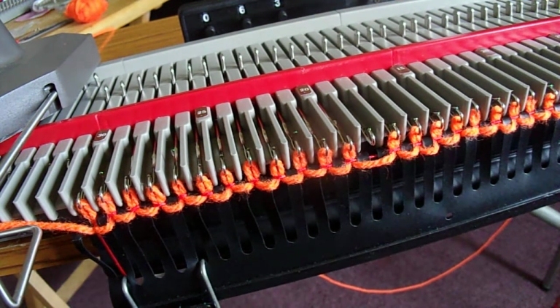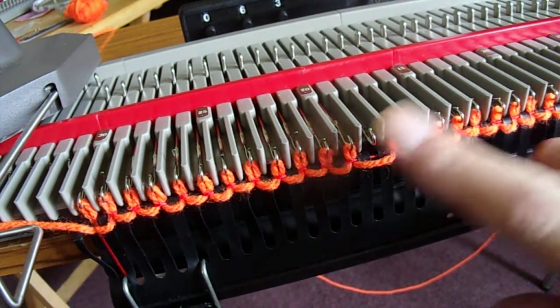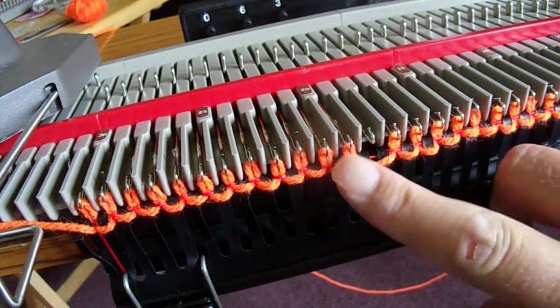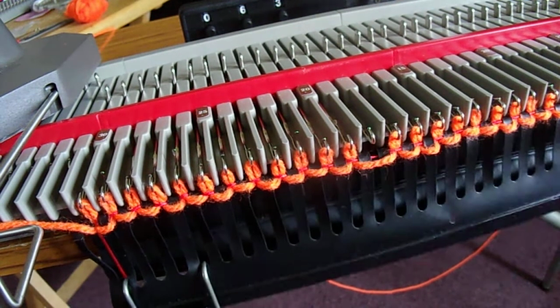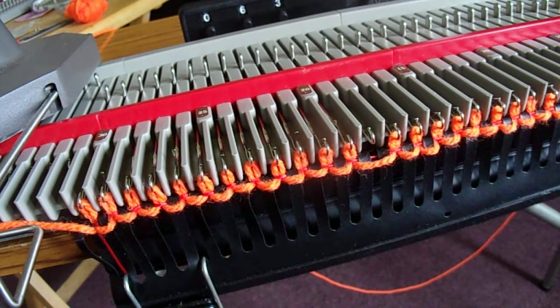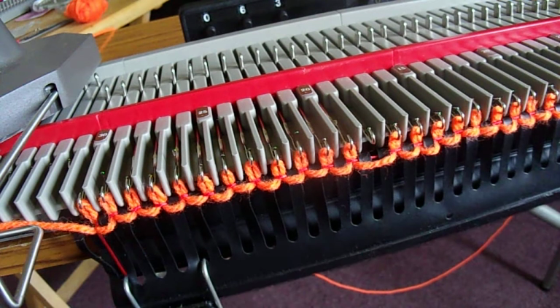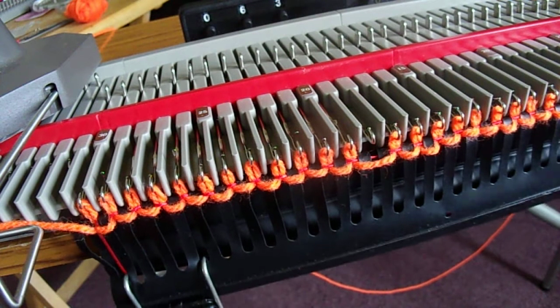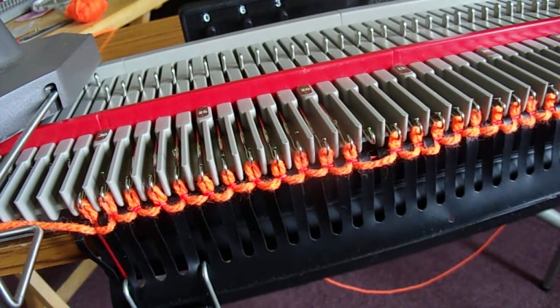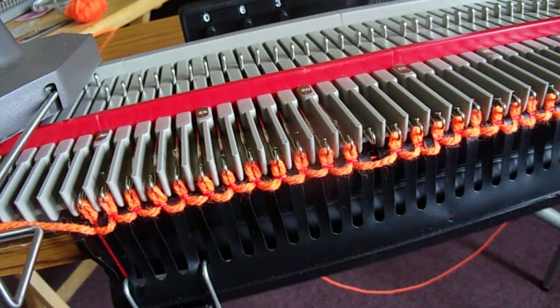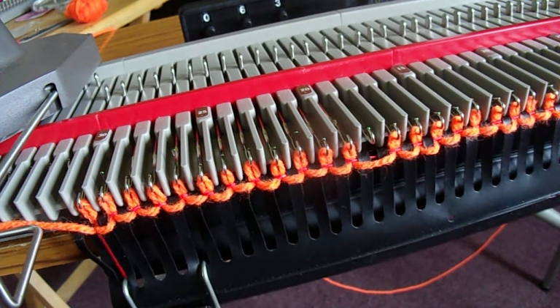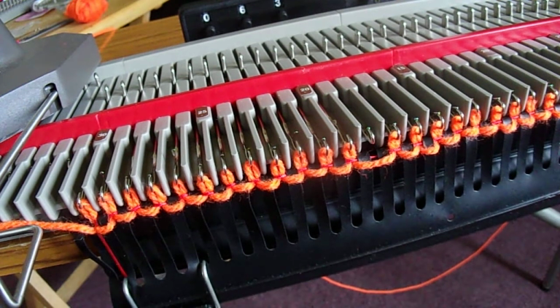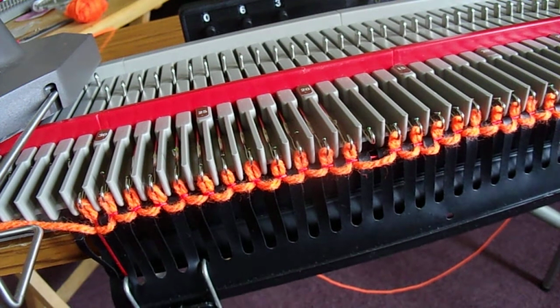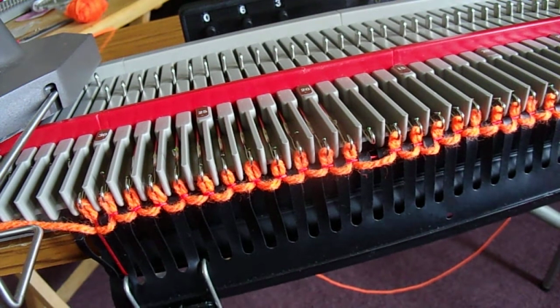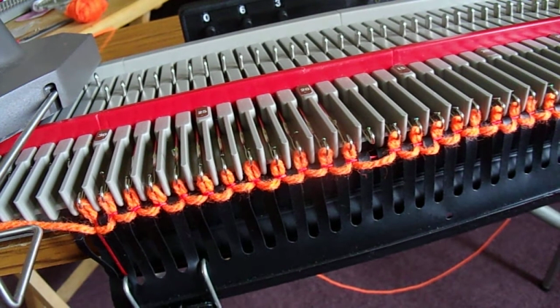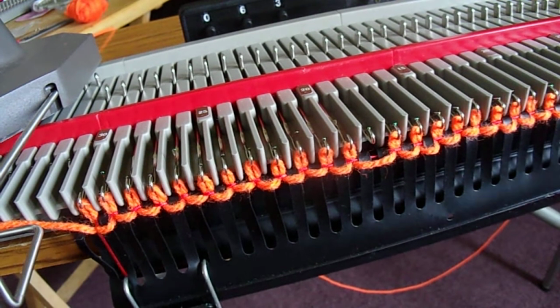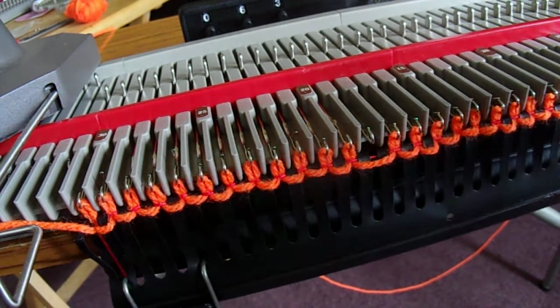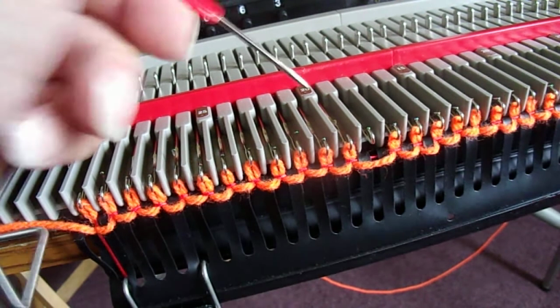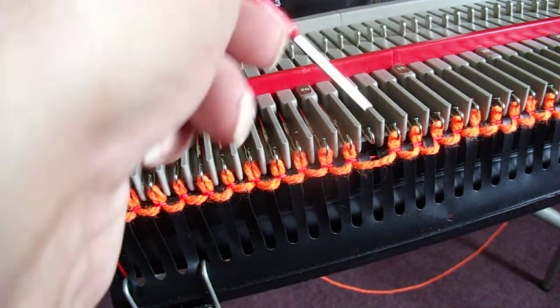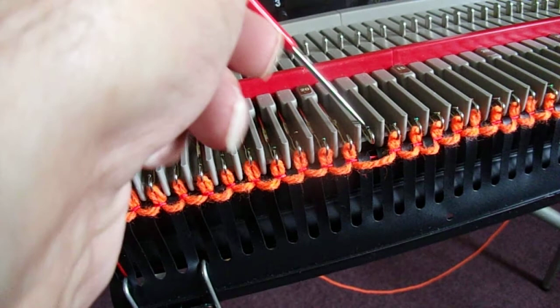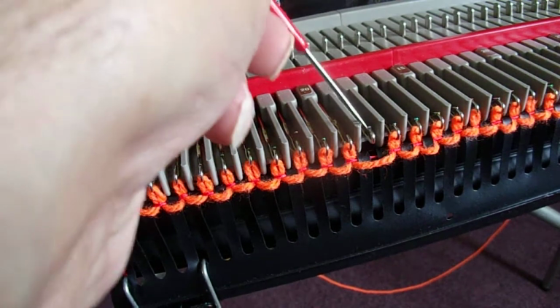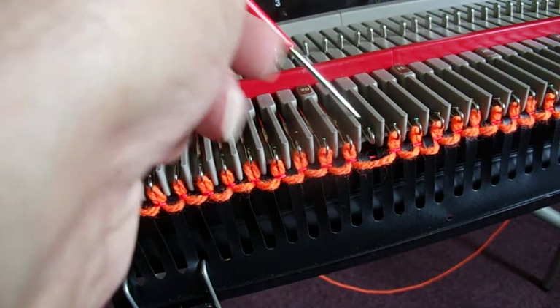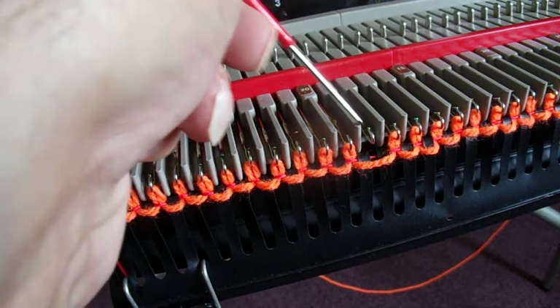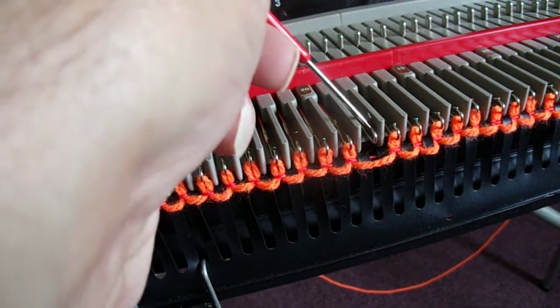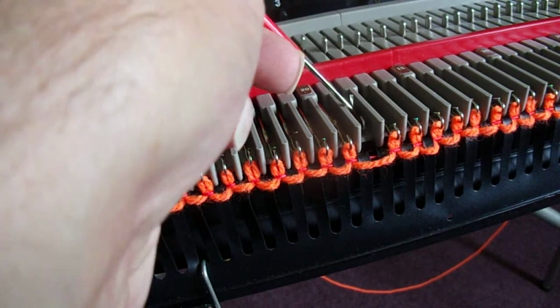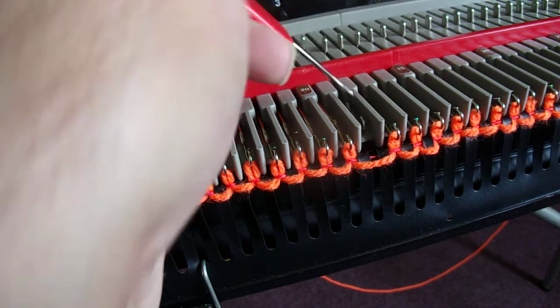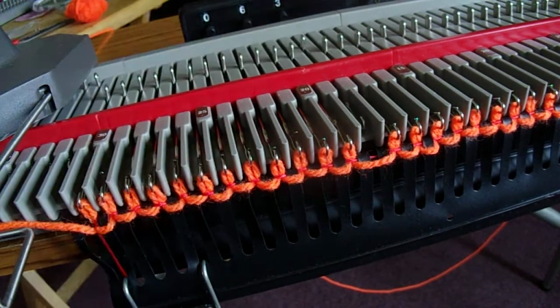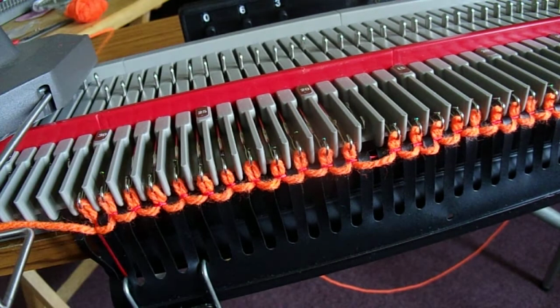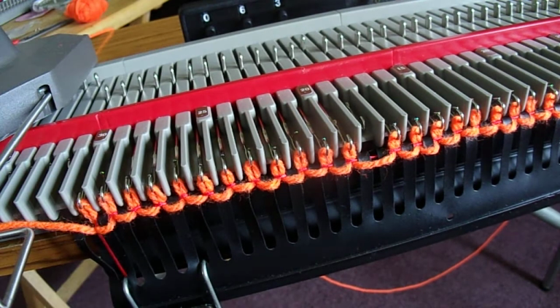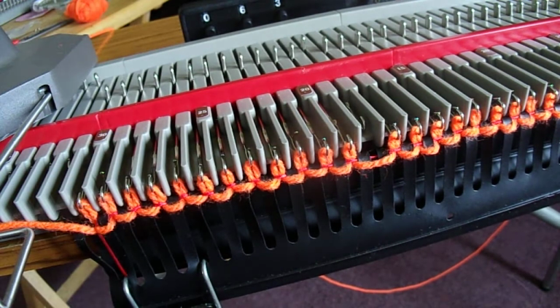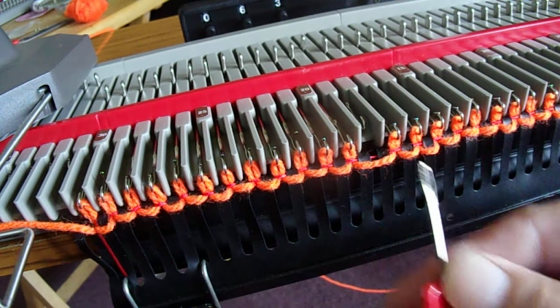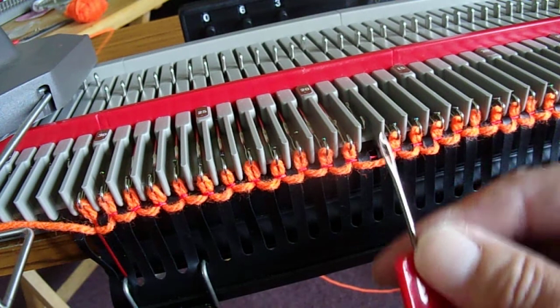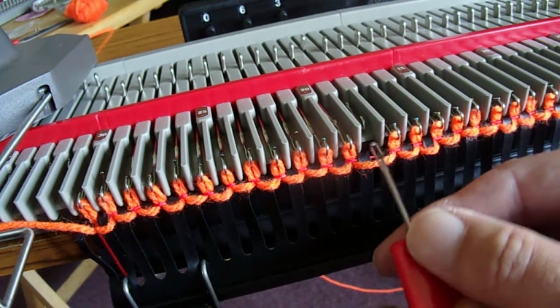Here we've got a stitch that didn't knit, and that's because I deliberately closed the latch. So what we do is open the latch and set that needle back a bit.